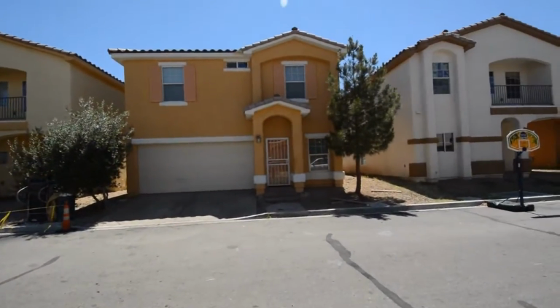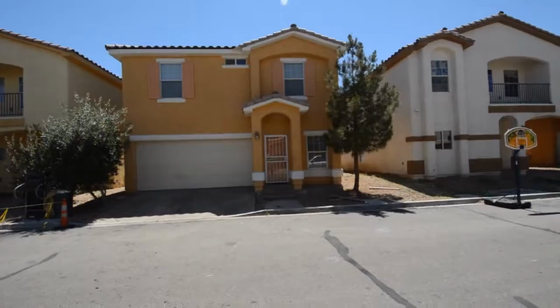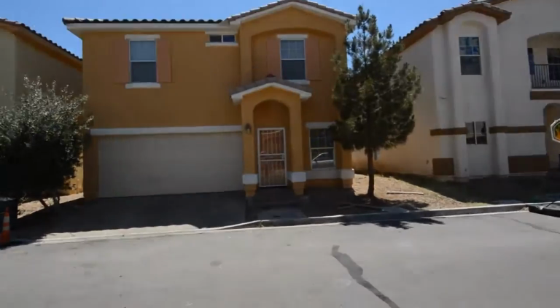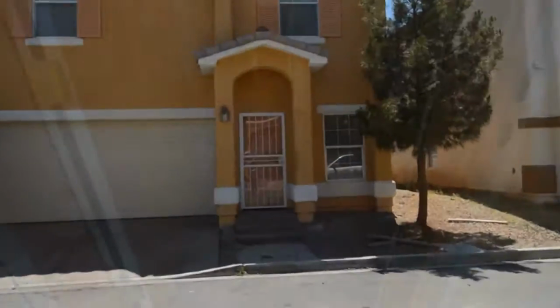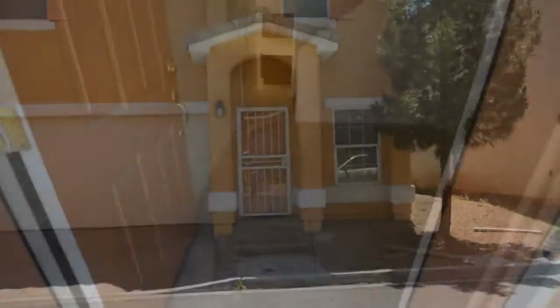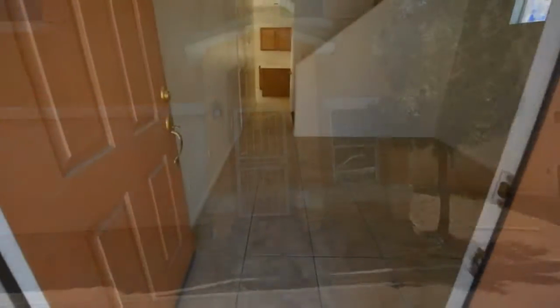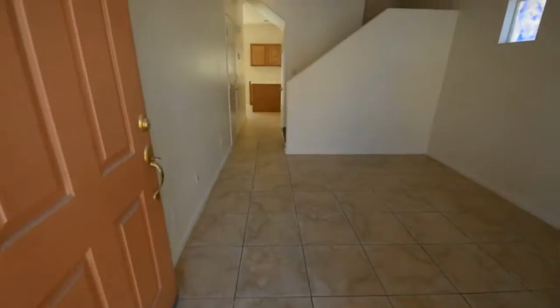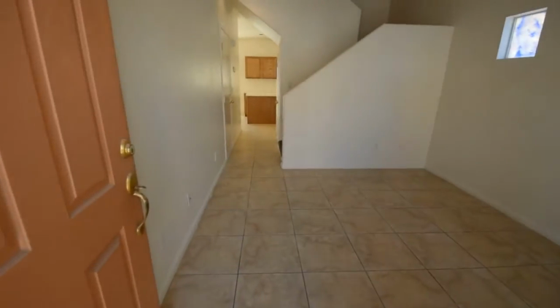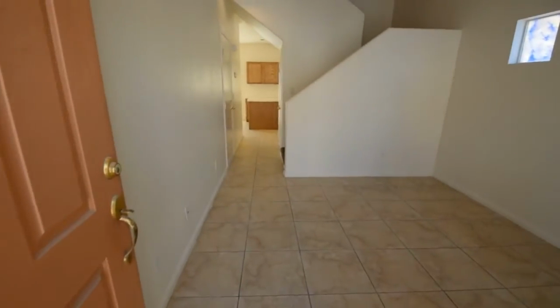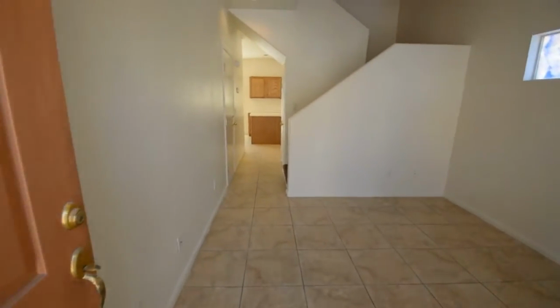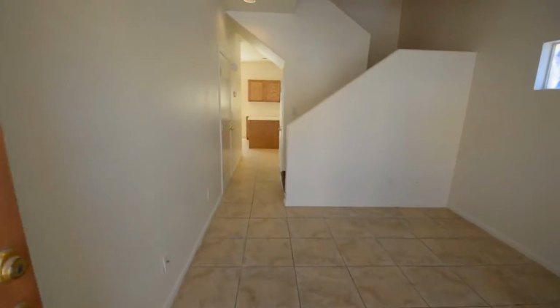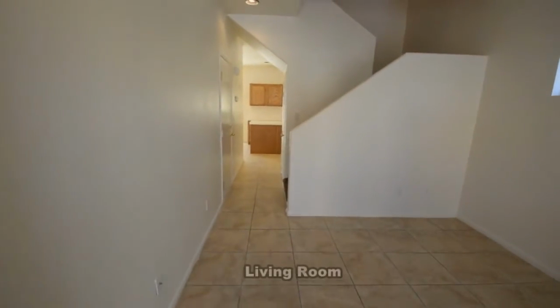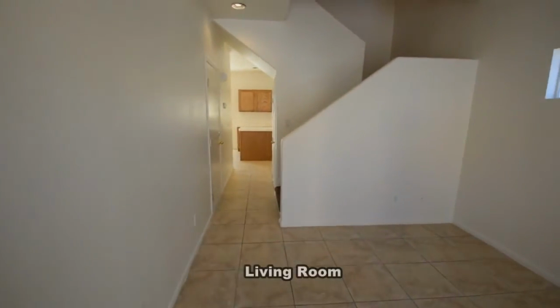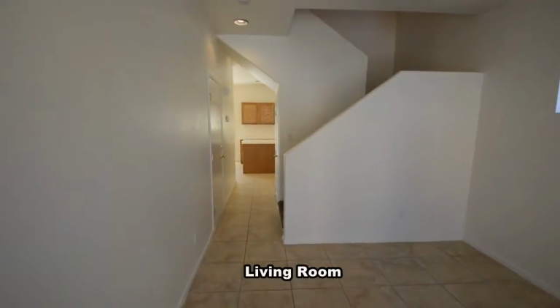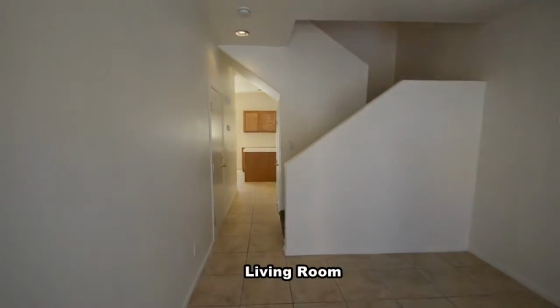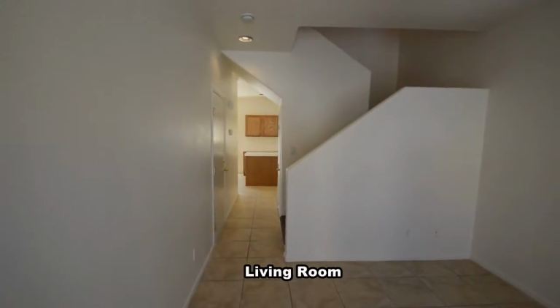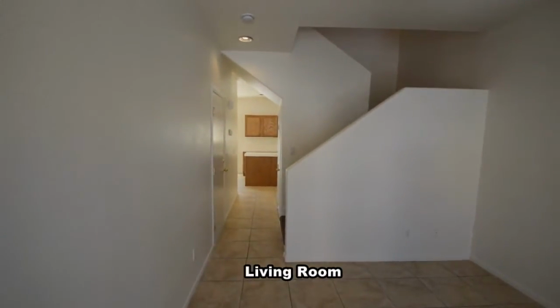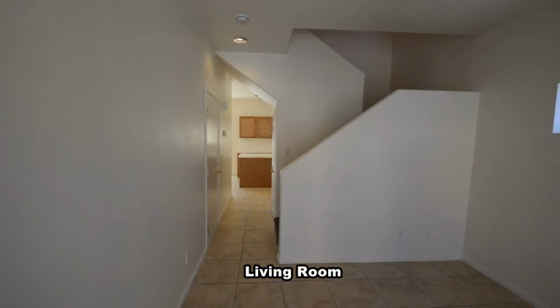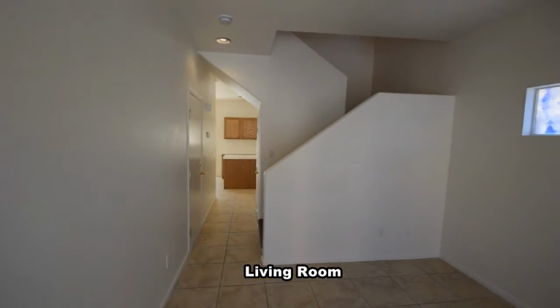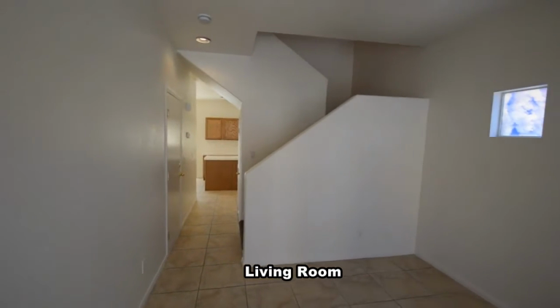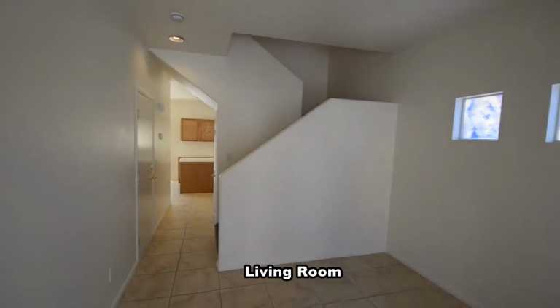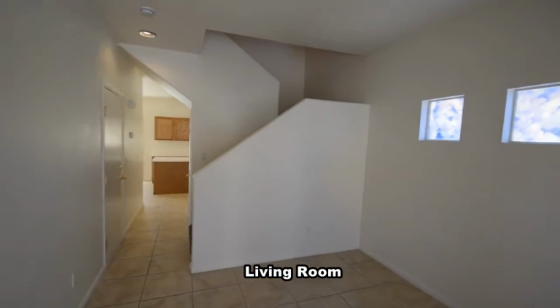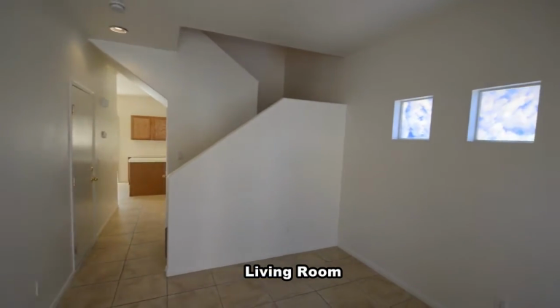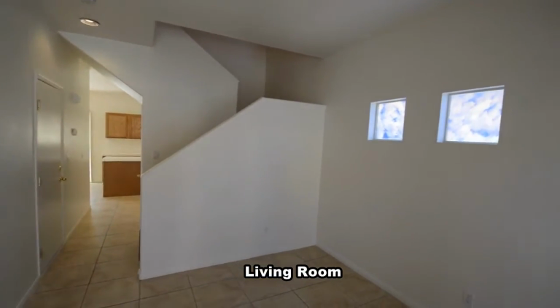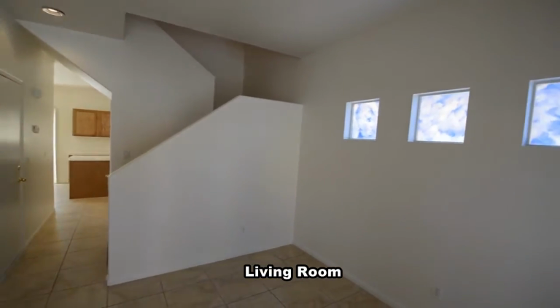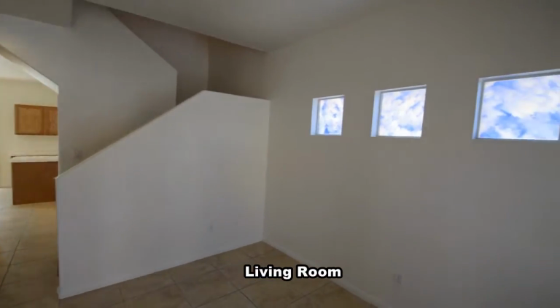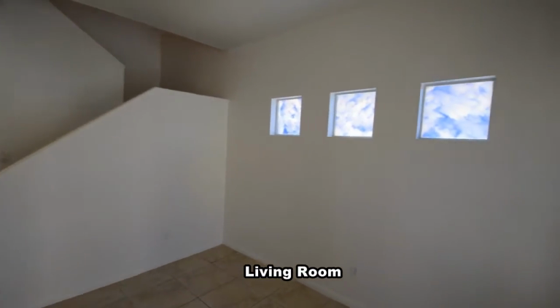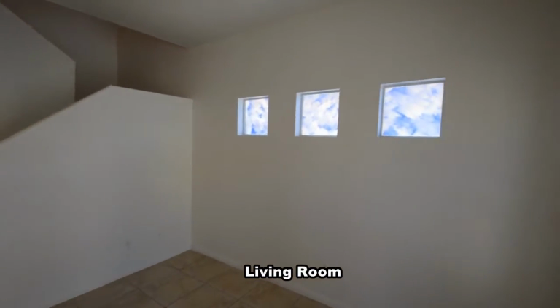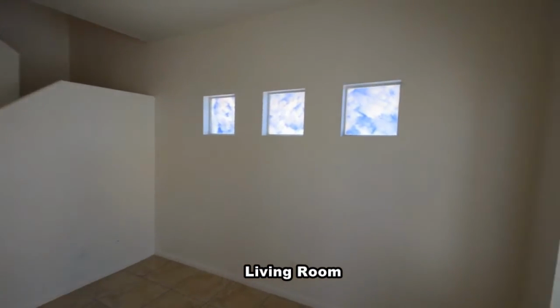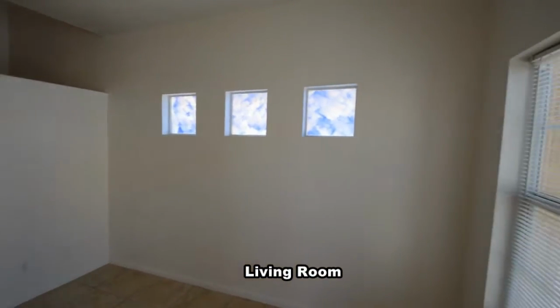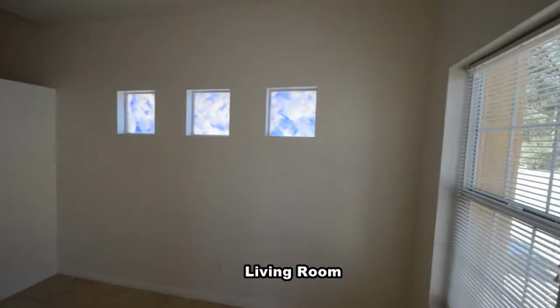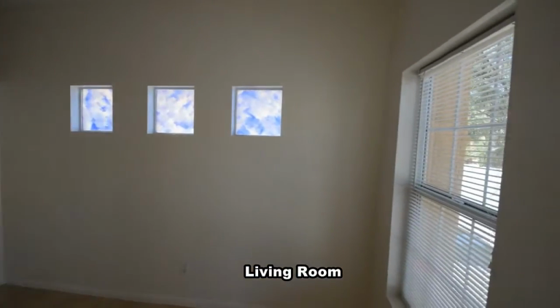The home features tile floors downstairs and new carpet upstairs with a fresh coat of paint throughout. The front living room has window blinds and recessed lights.